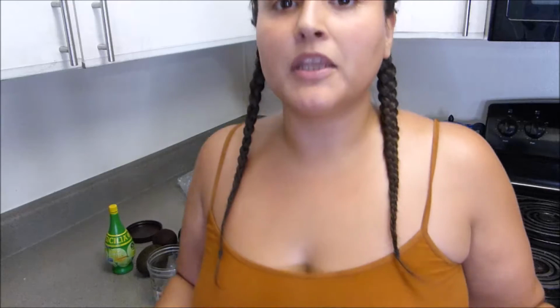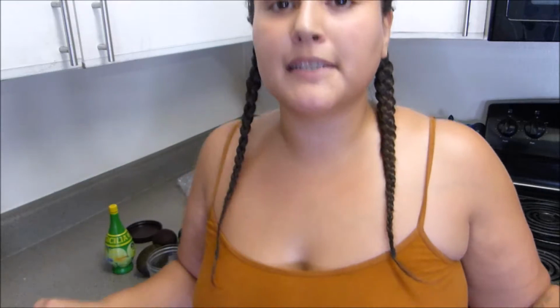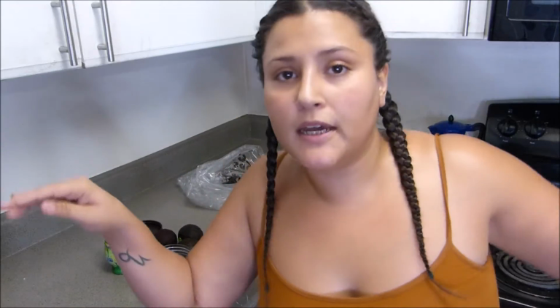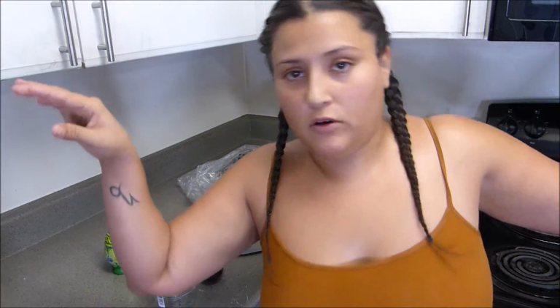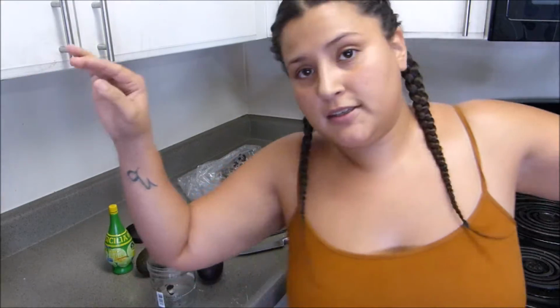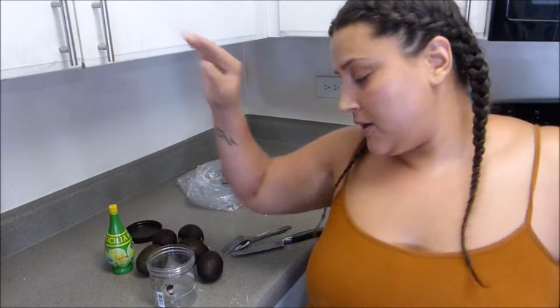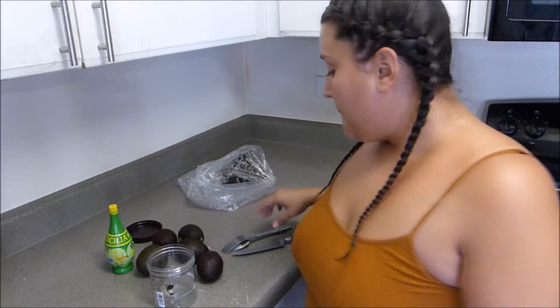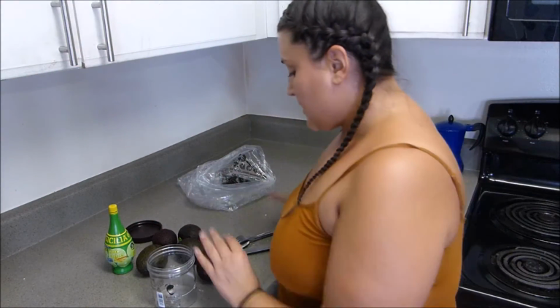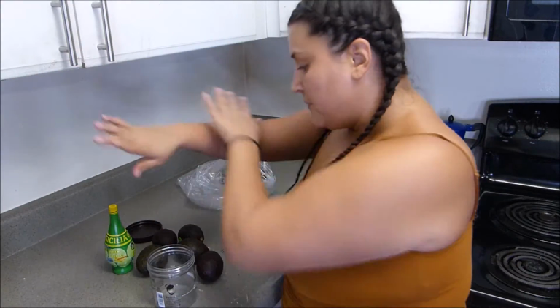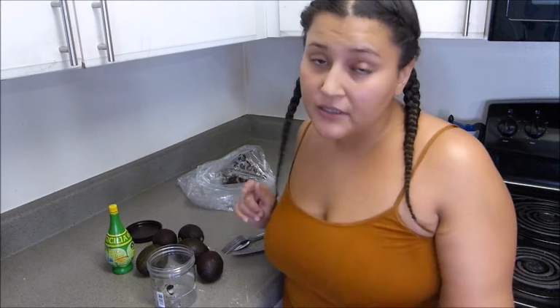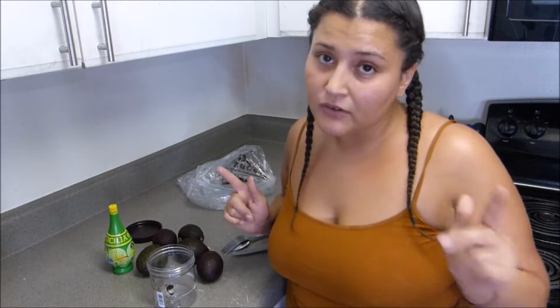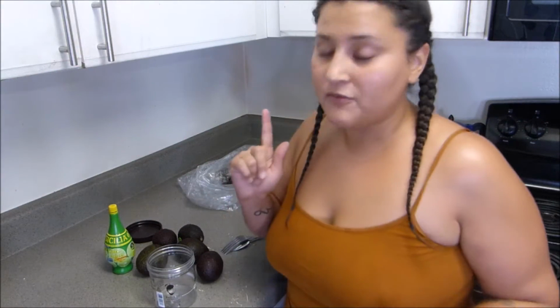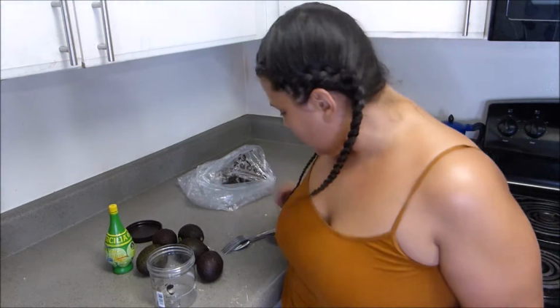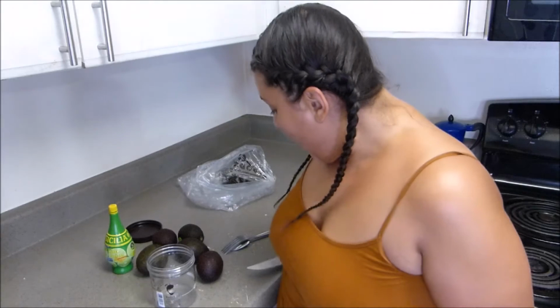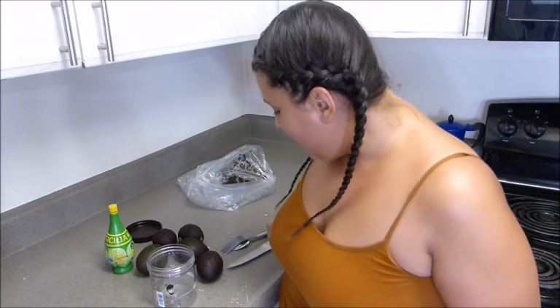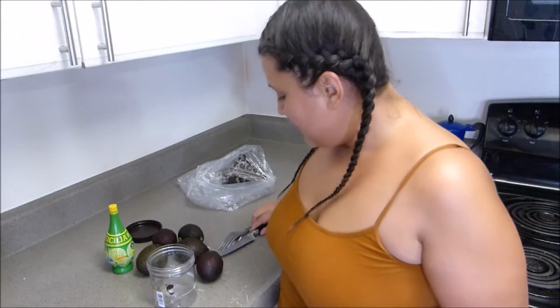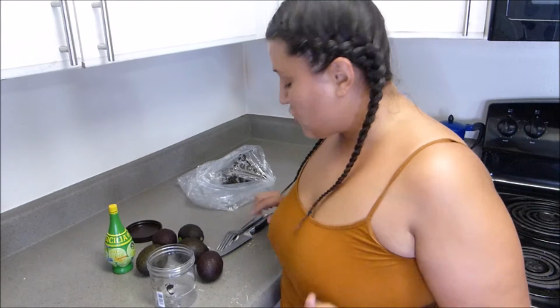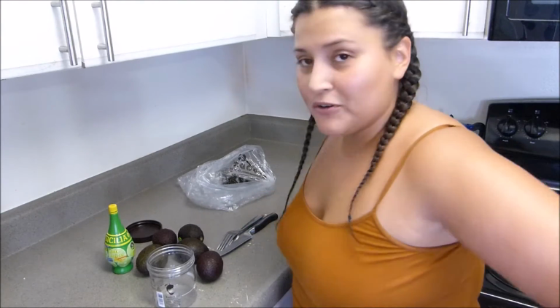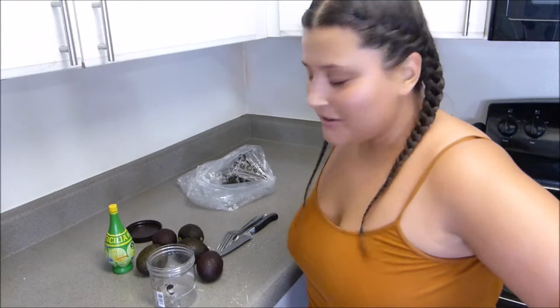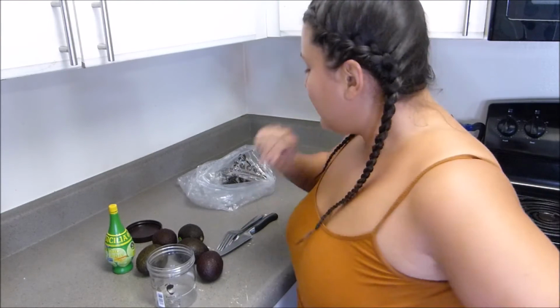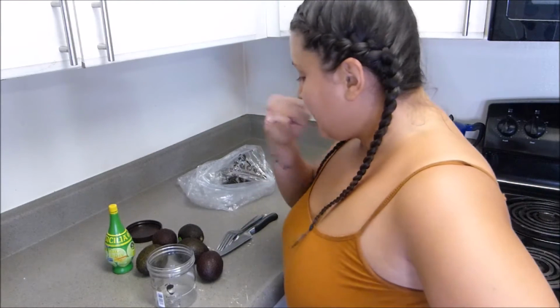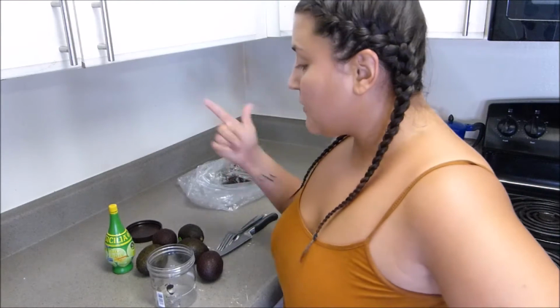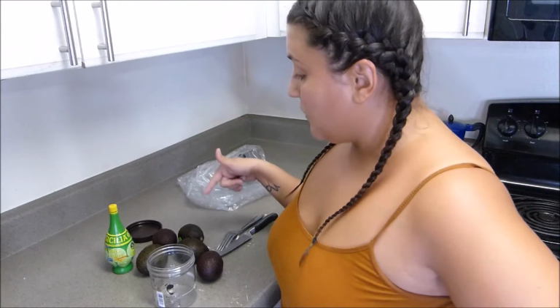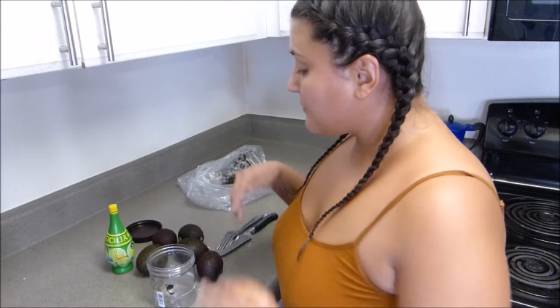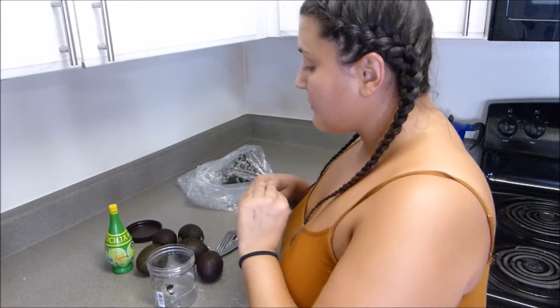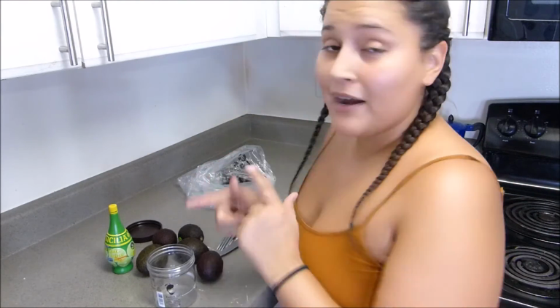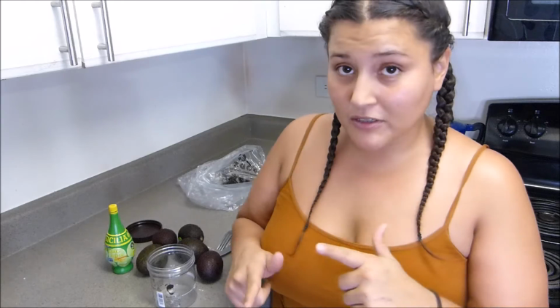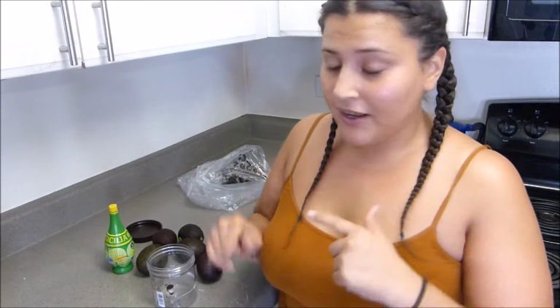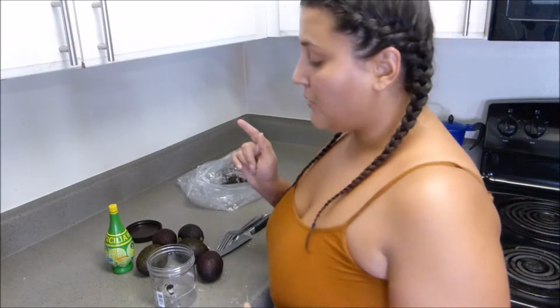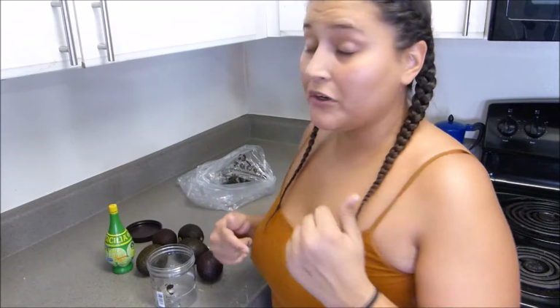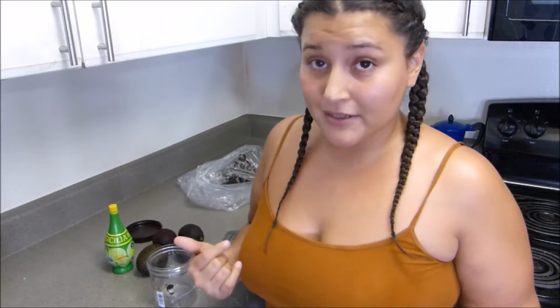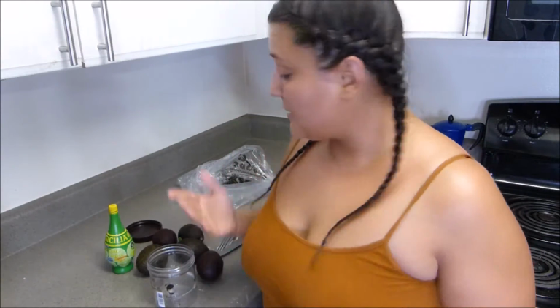Can y'all see me? I don't know if you can see me, but this video is for my avocado spread. I want to show you how I do it.